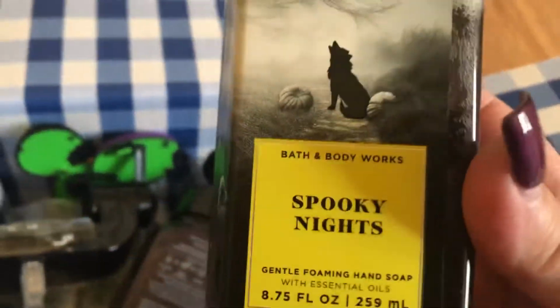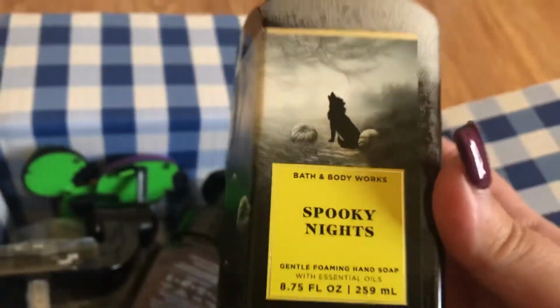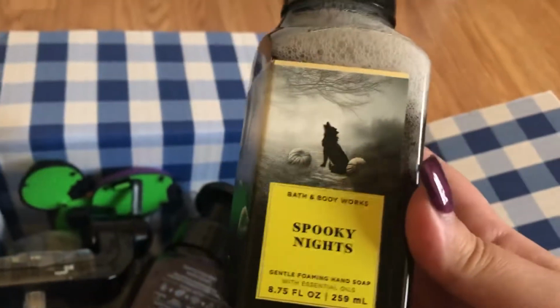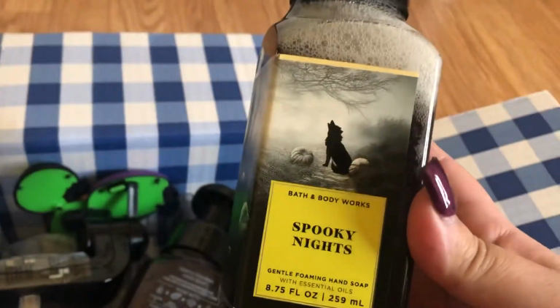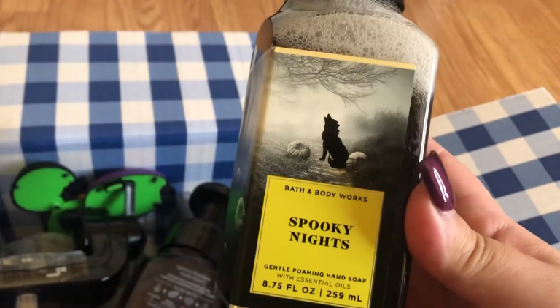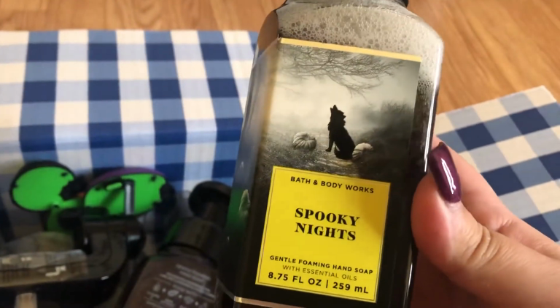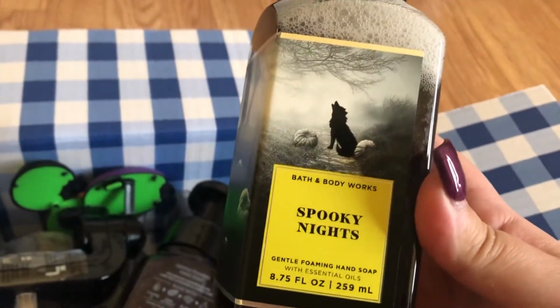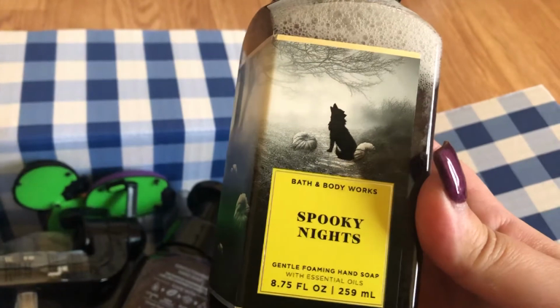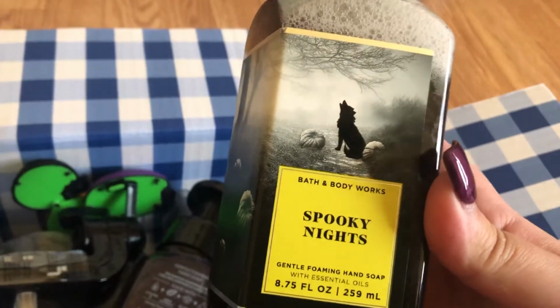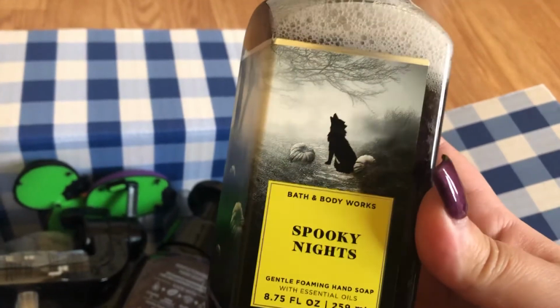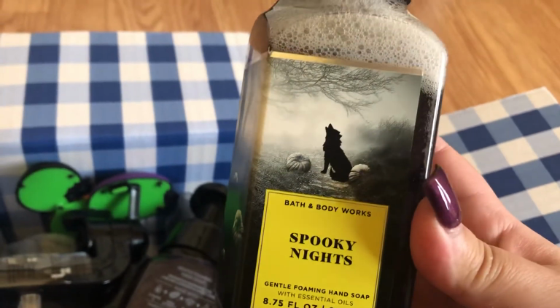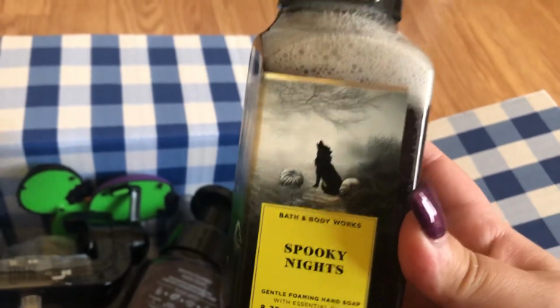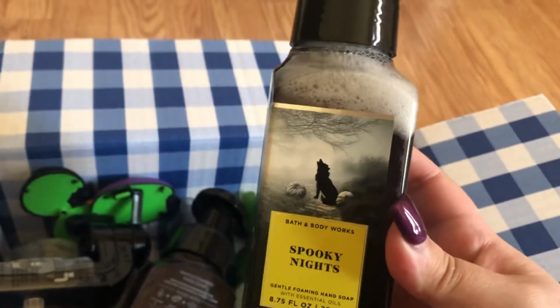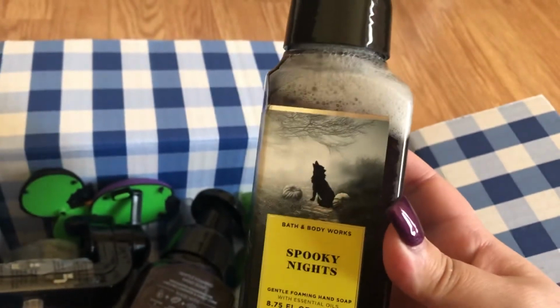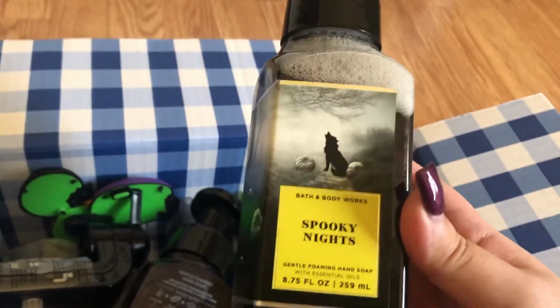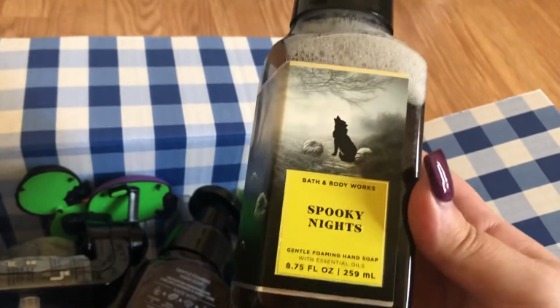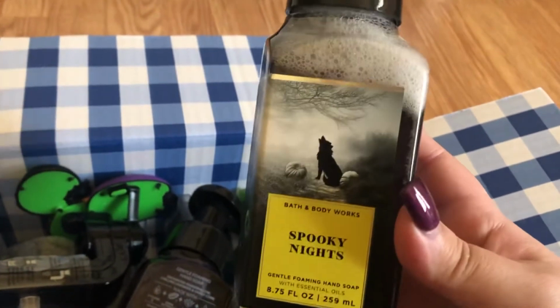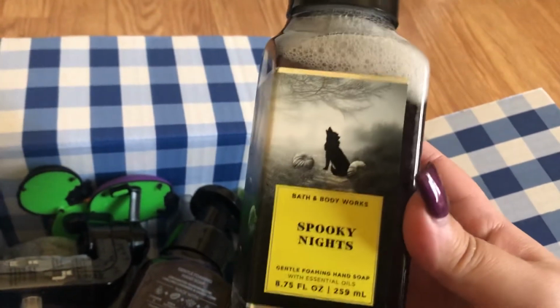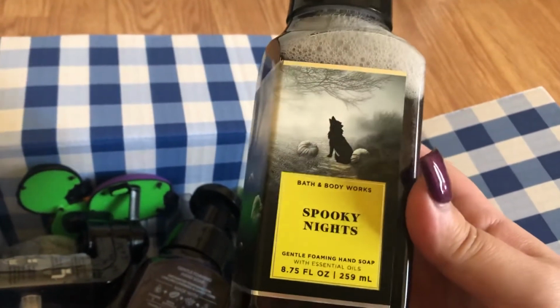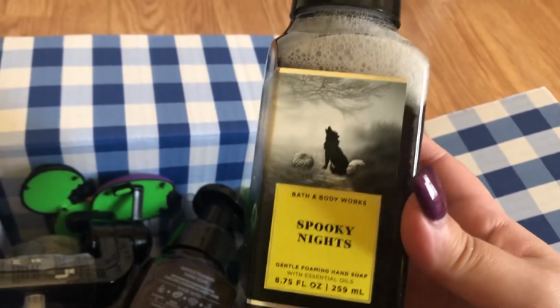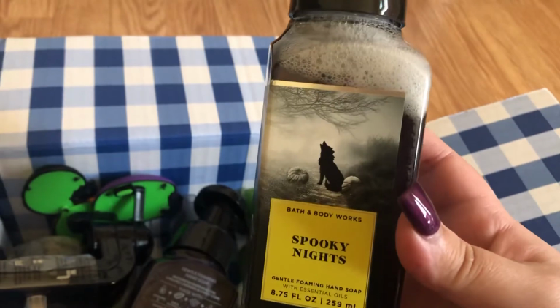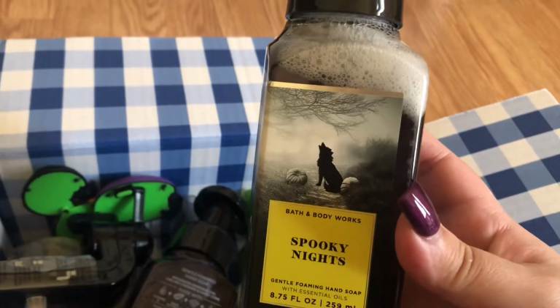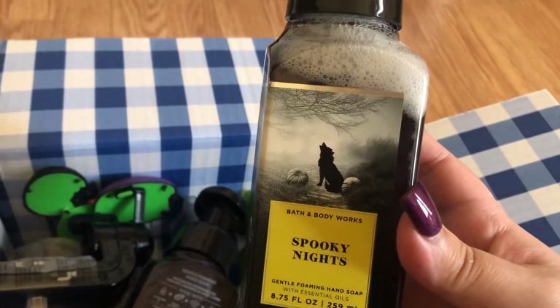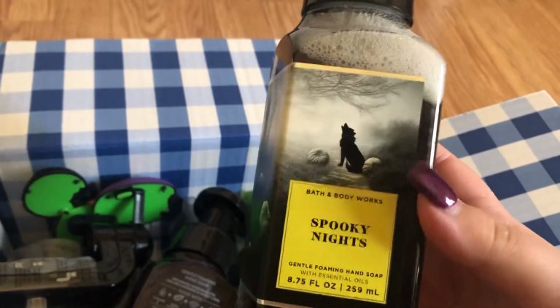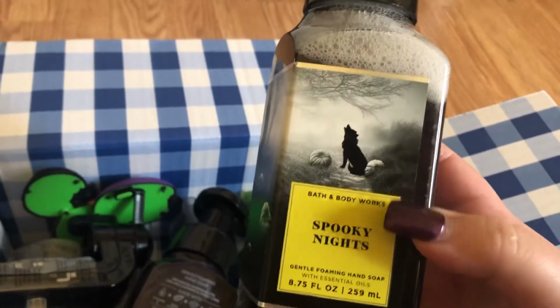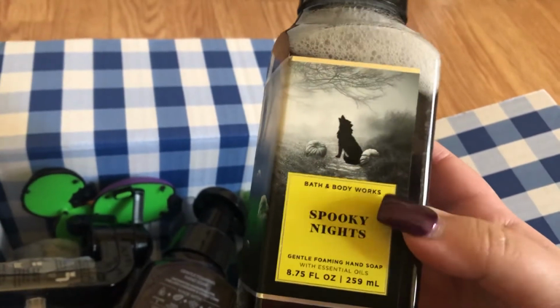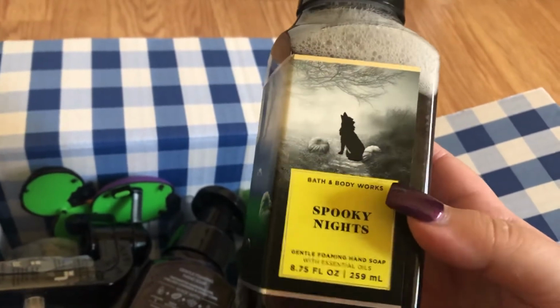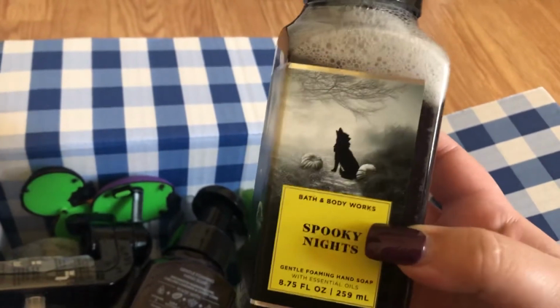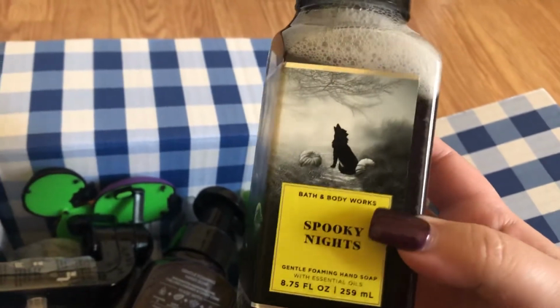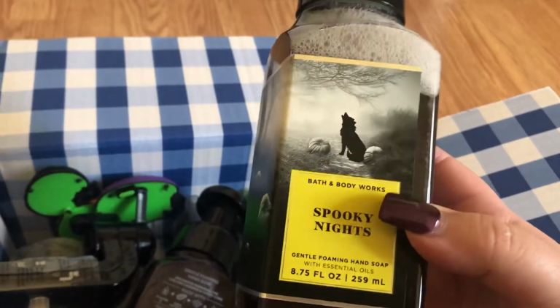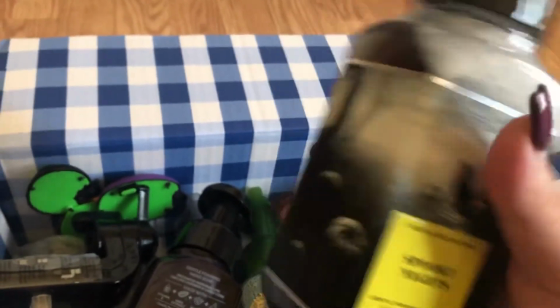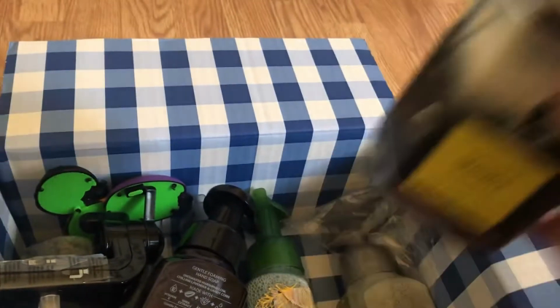And then I got the Spooky Night. This is a new one — they didn't have this last year. So I wanted to try that out.